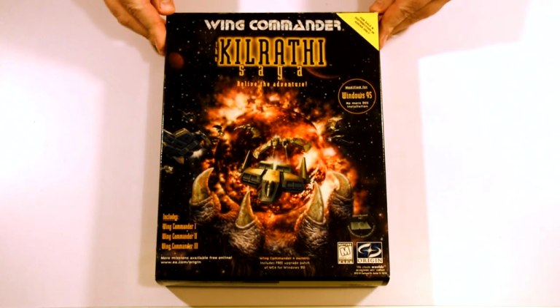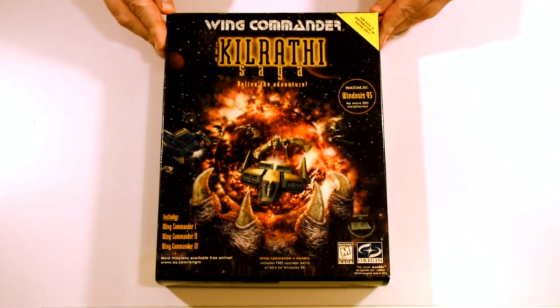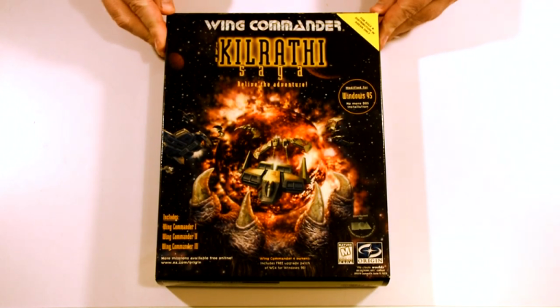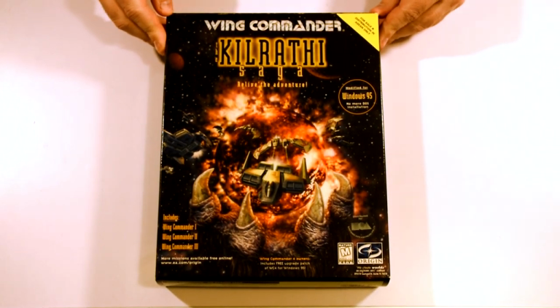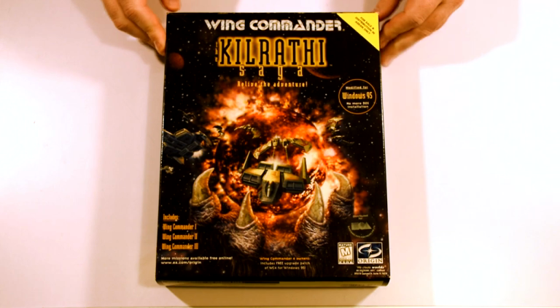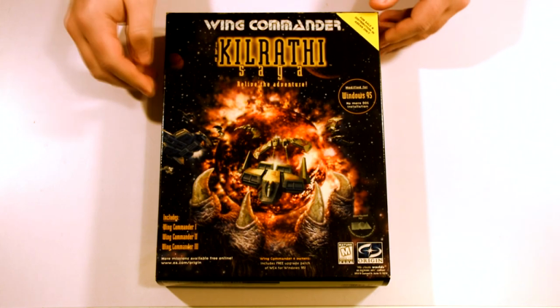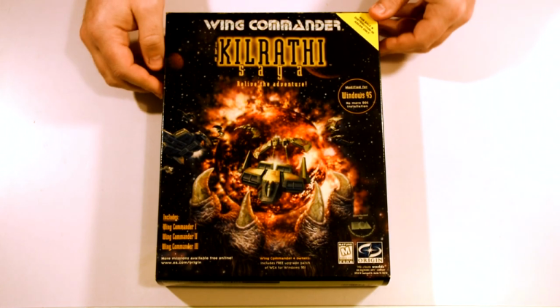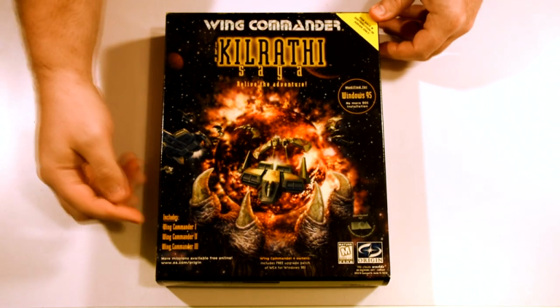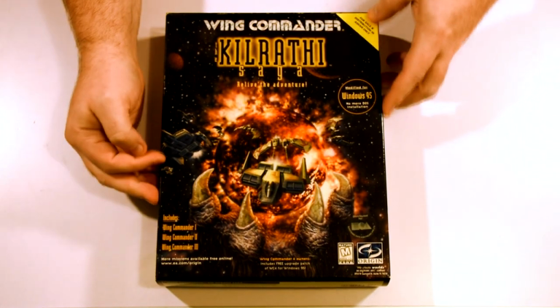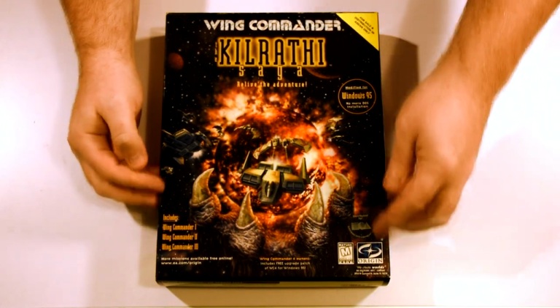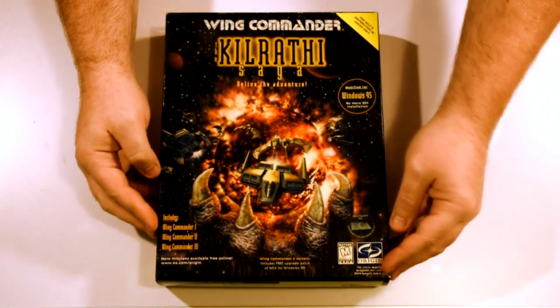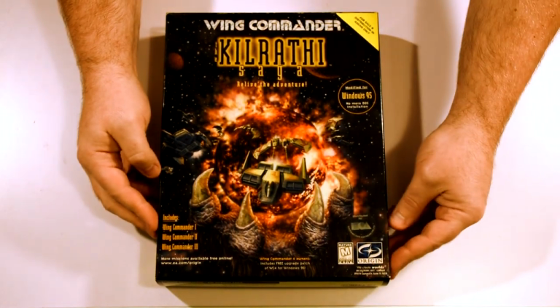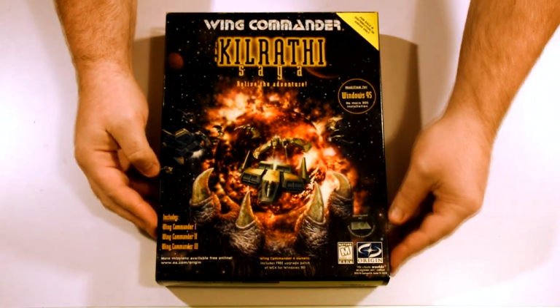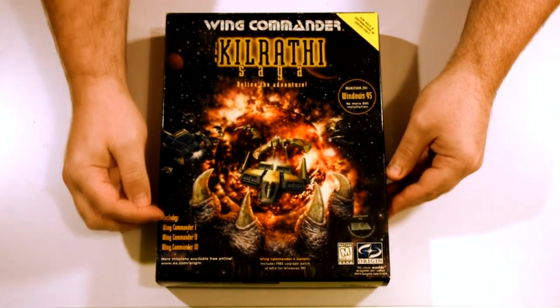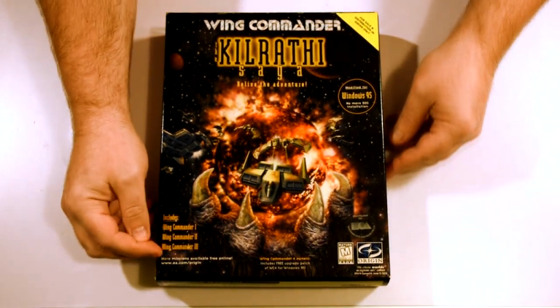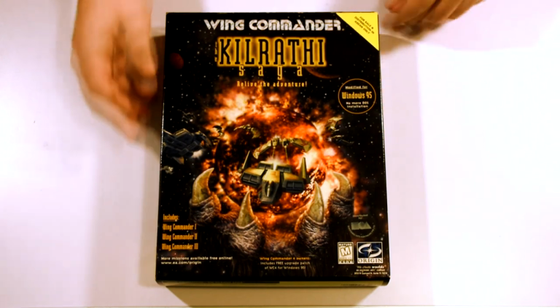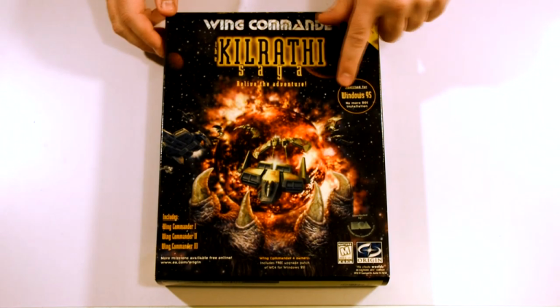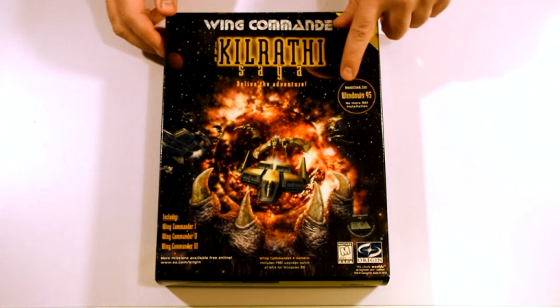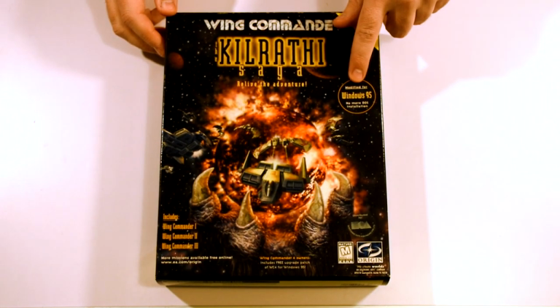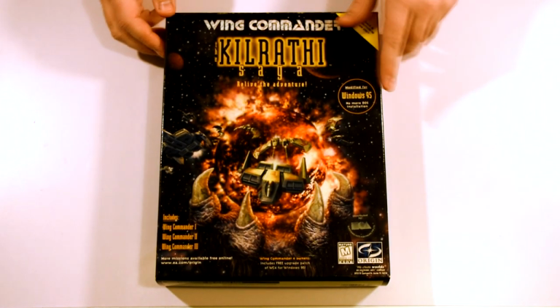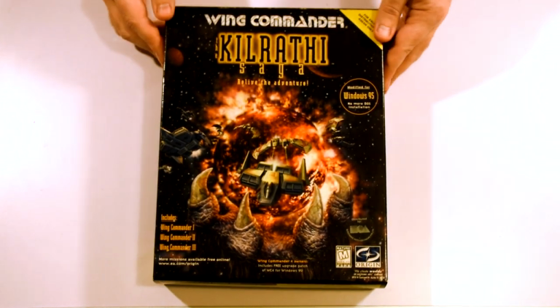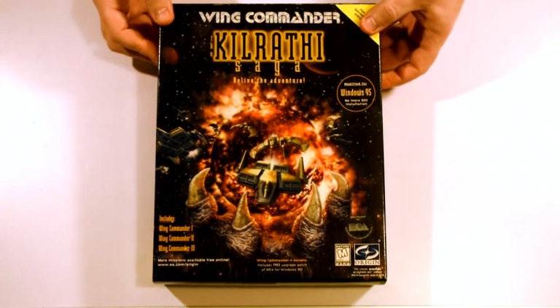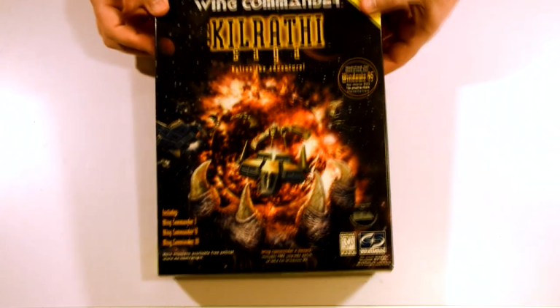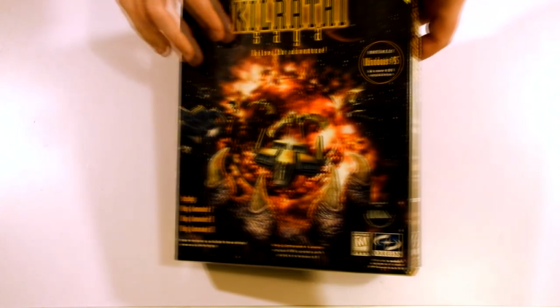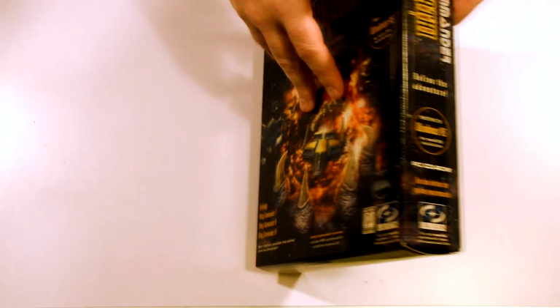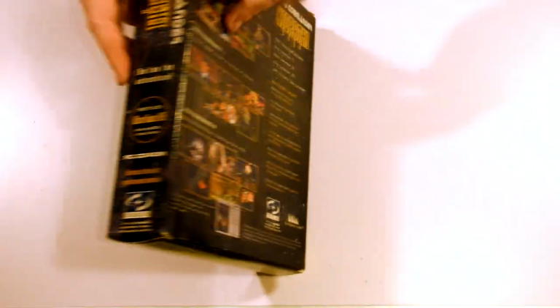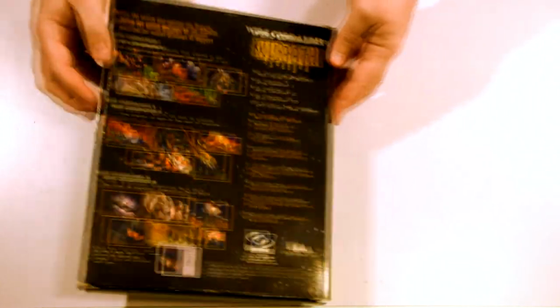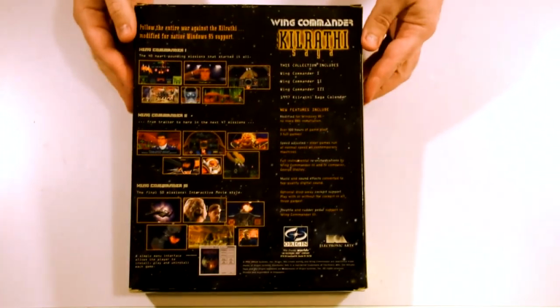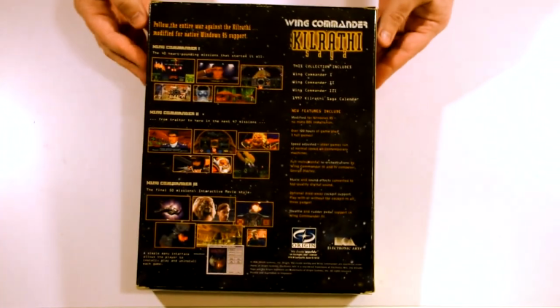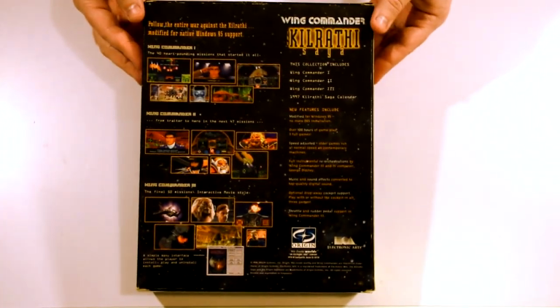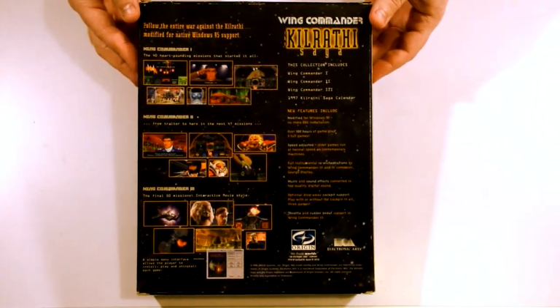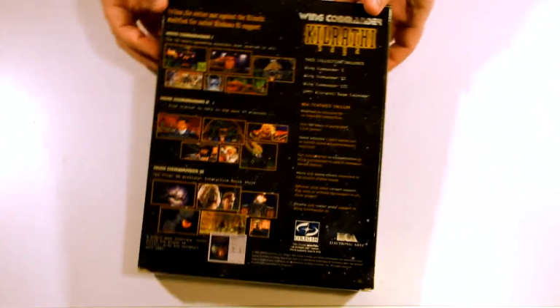This is the compilation of Blair's fight against the feline foe, and was released in 1996 containing the first three games updated to run on the still-new Windows 95. This brought a number of pros but also a few cons as we'll see.